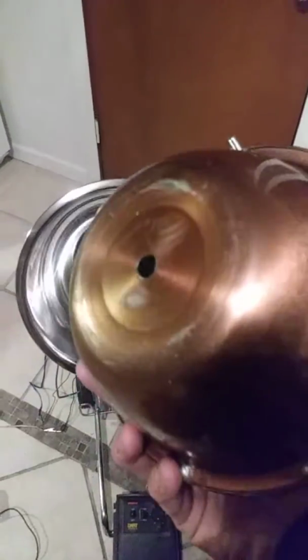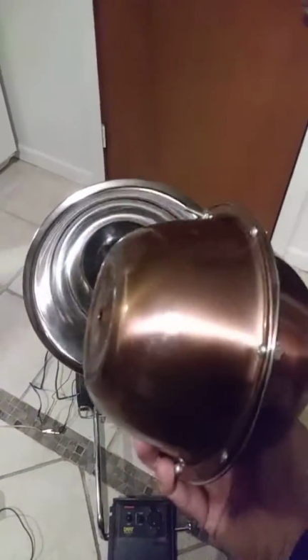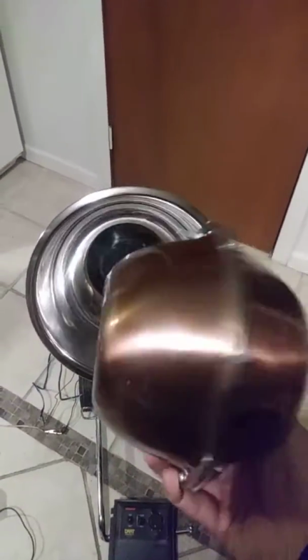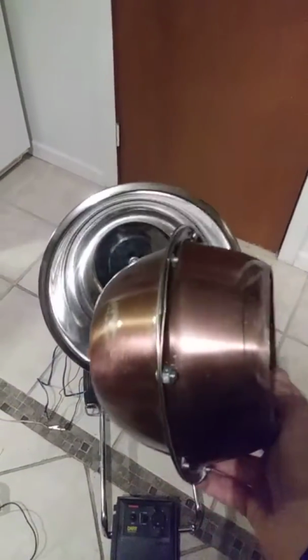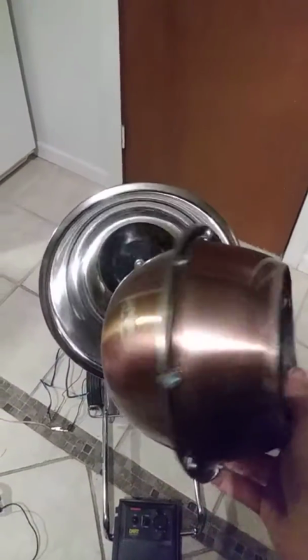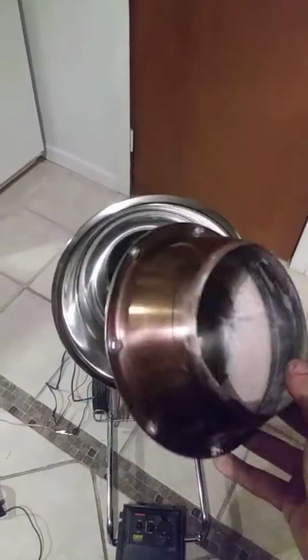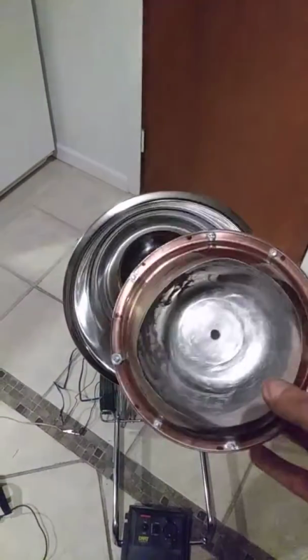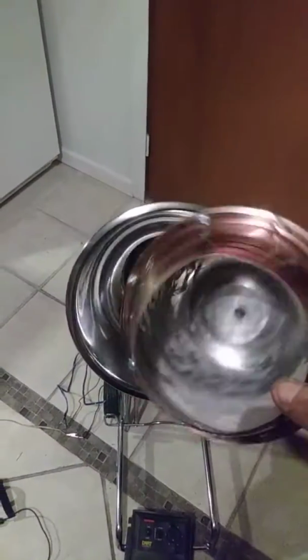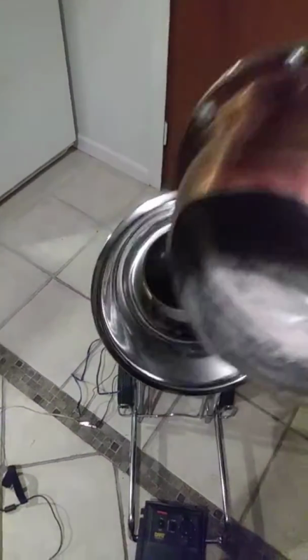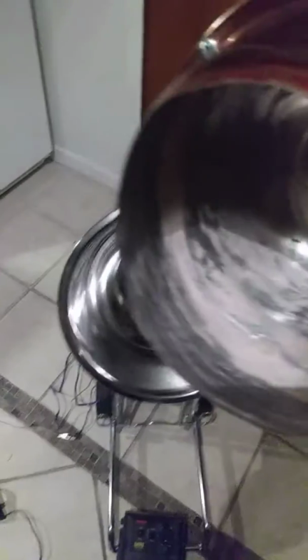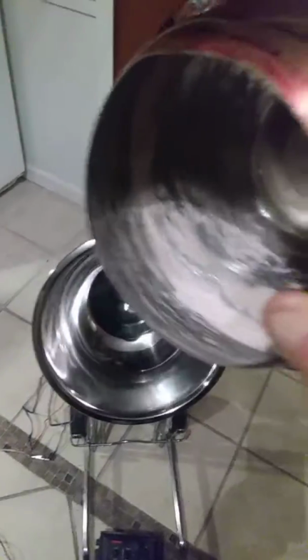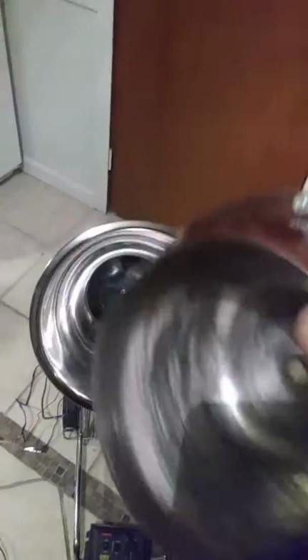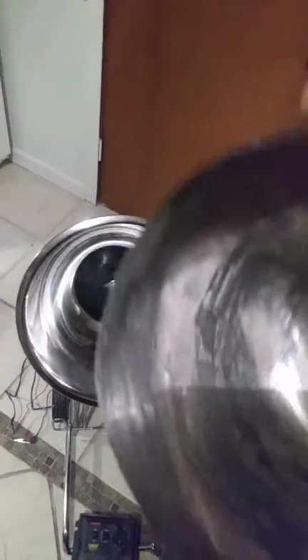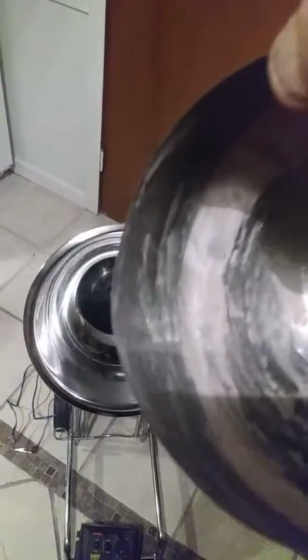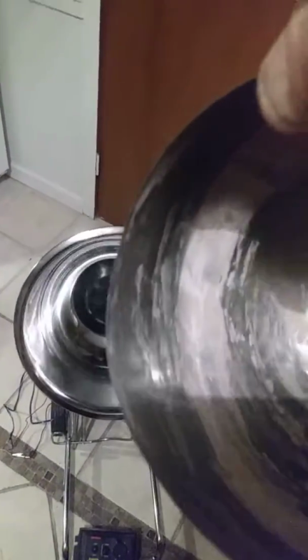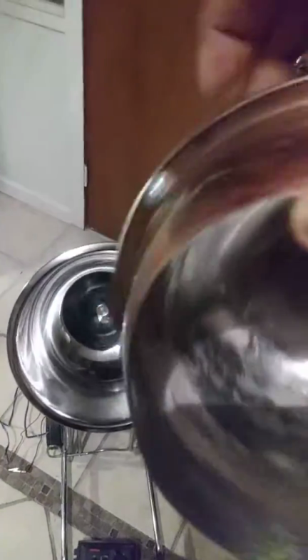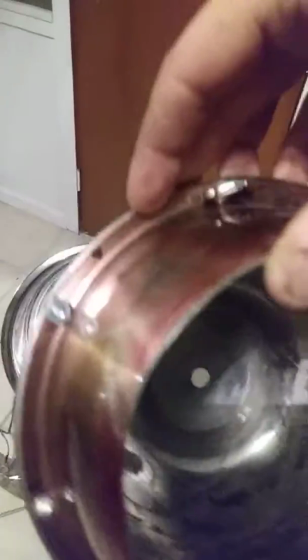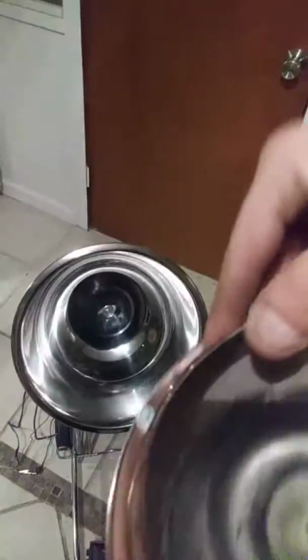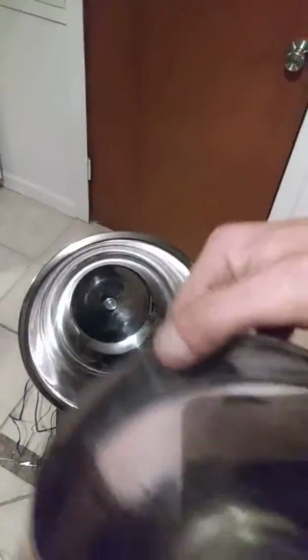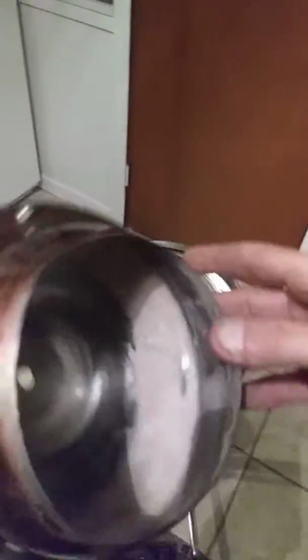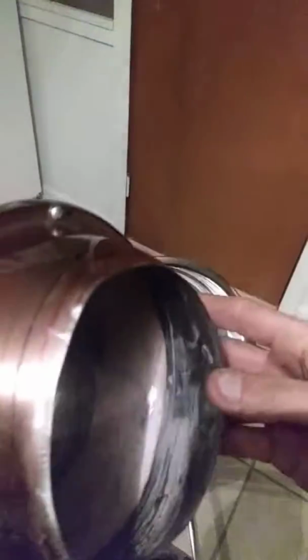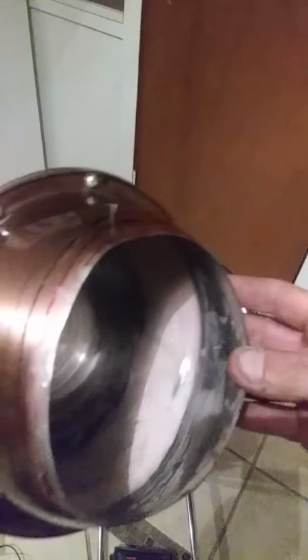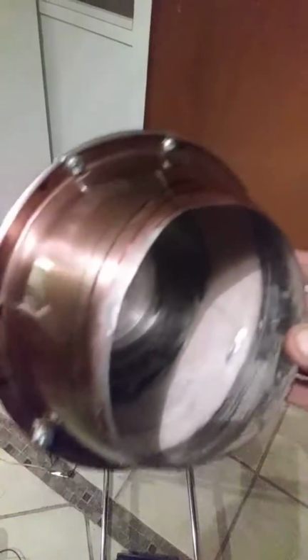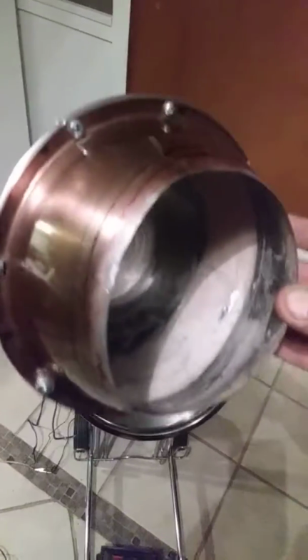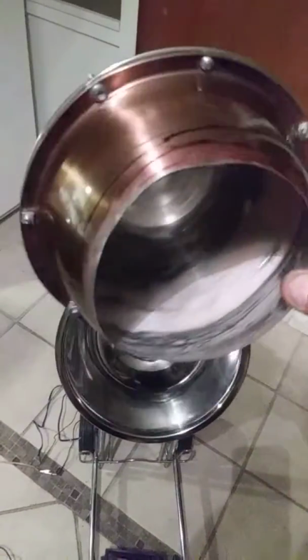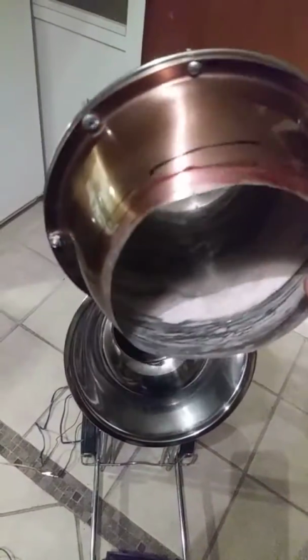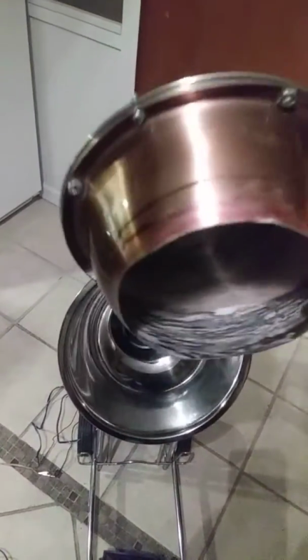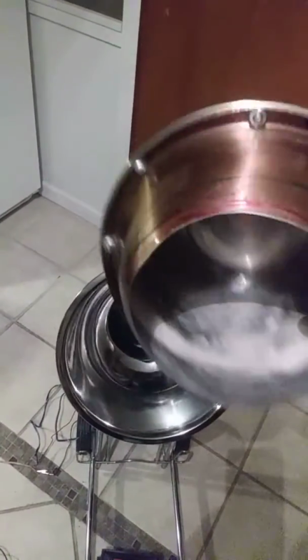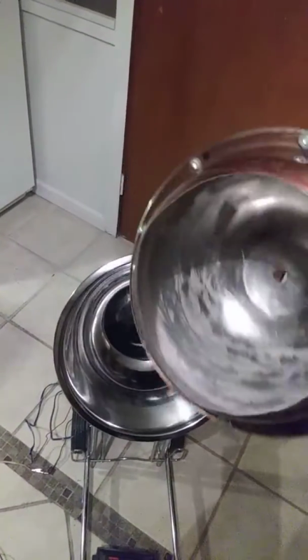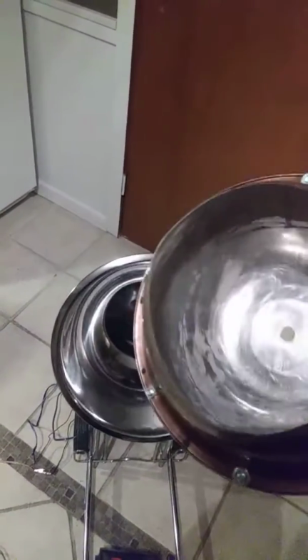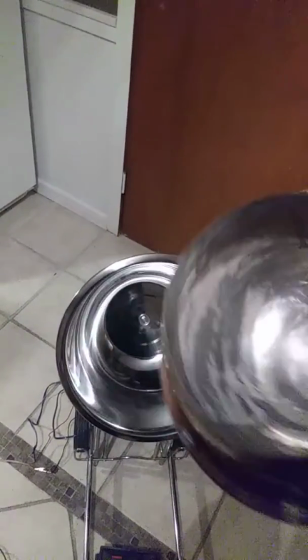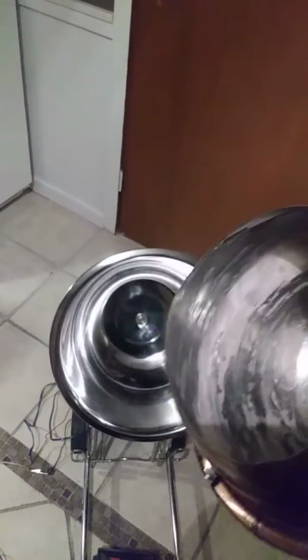Here's a little prototype bowl I made. For the seam, I filled it with Bondo, and I think that'll work good.